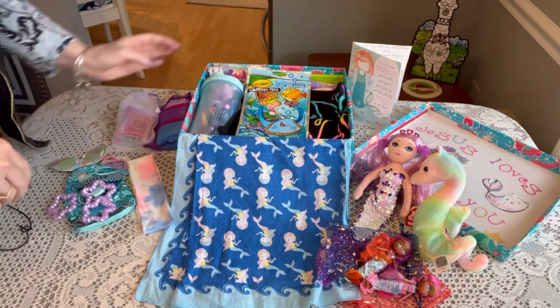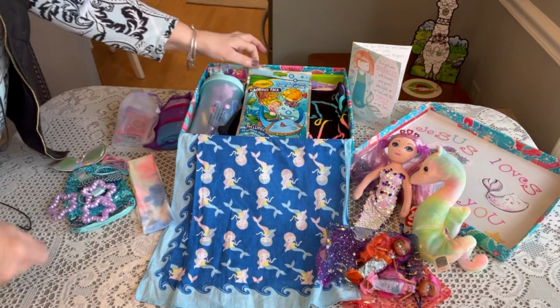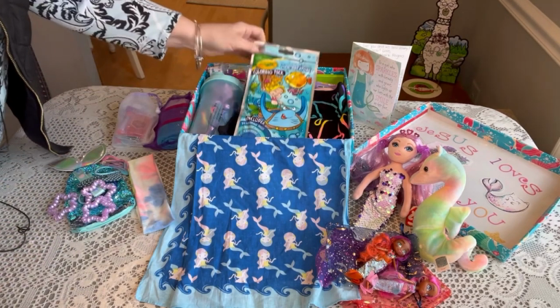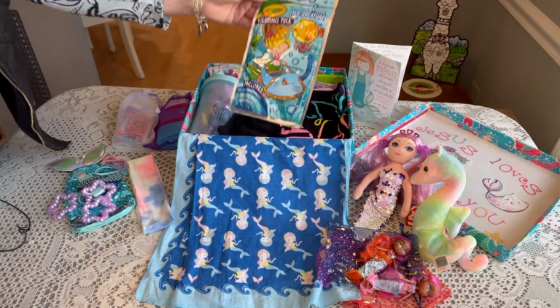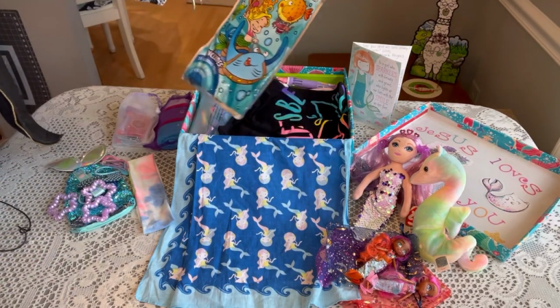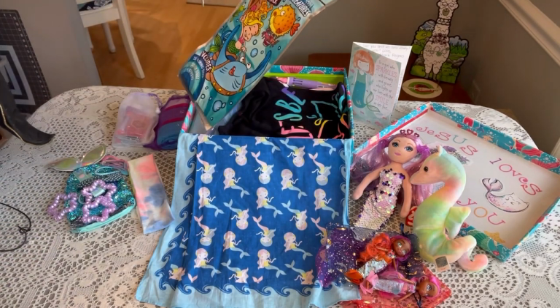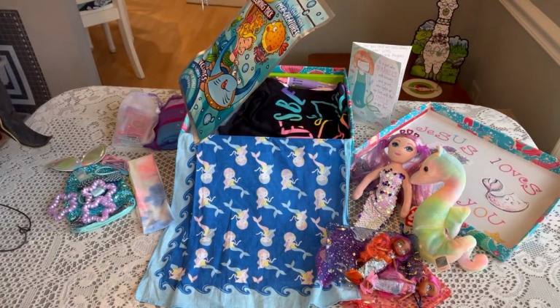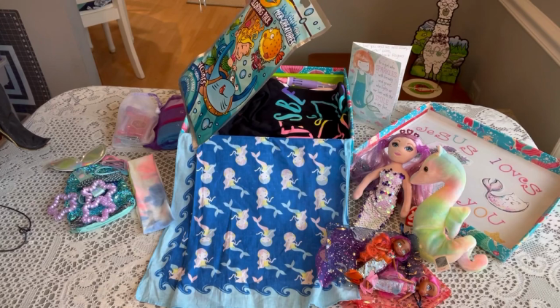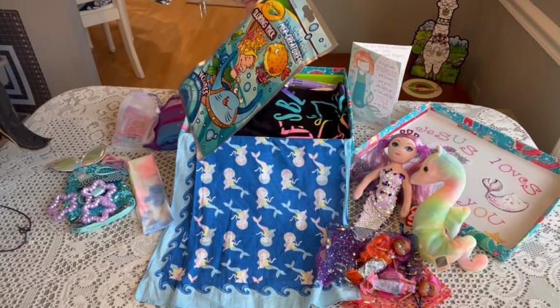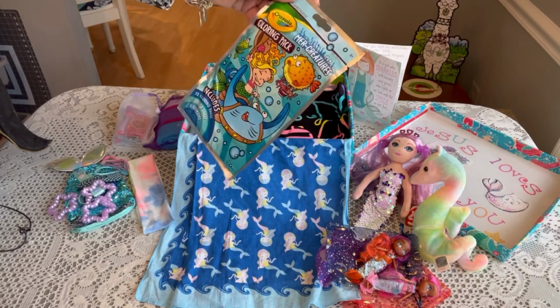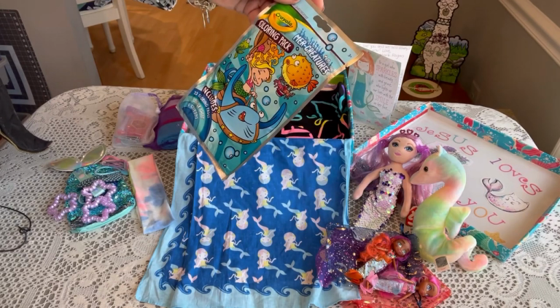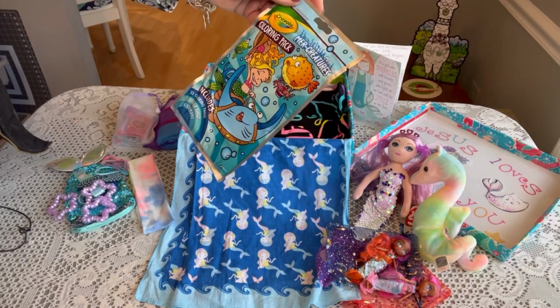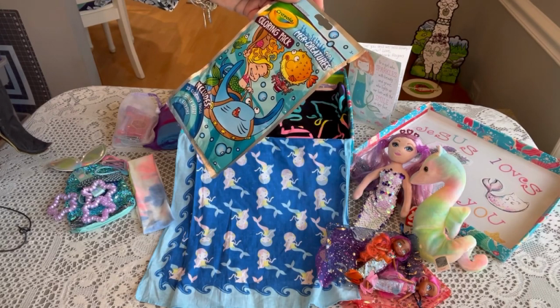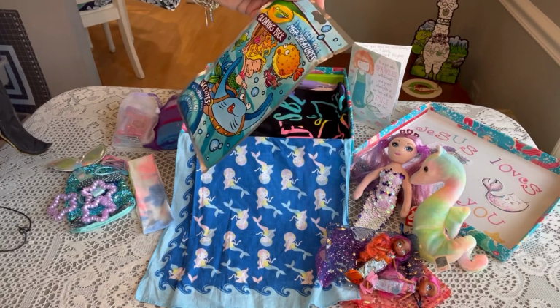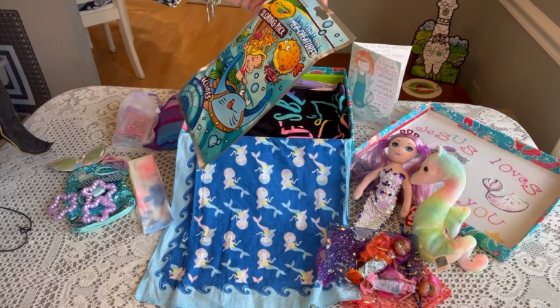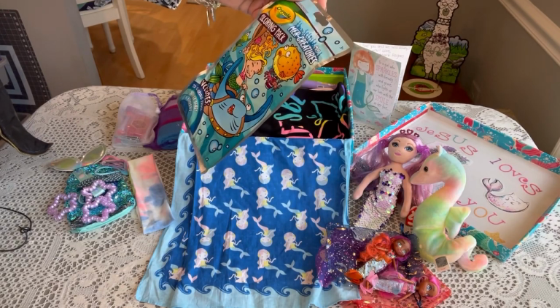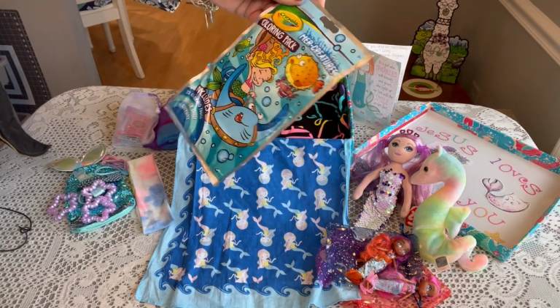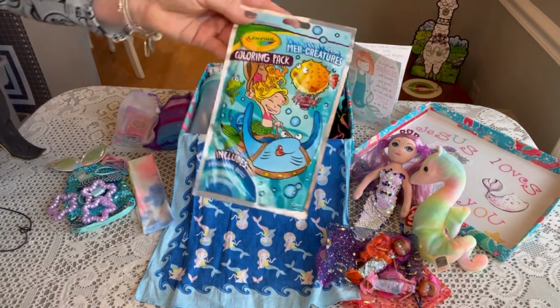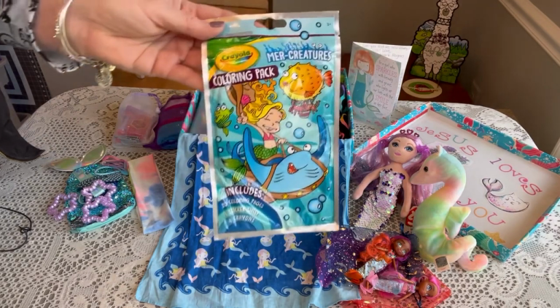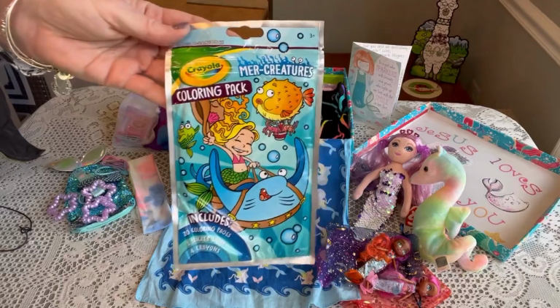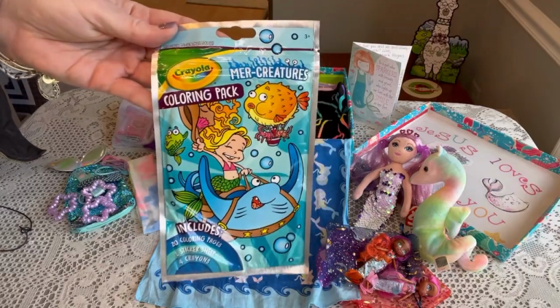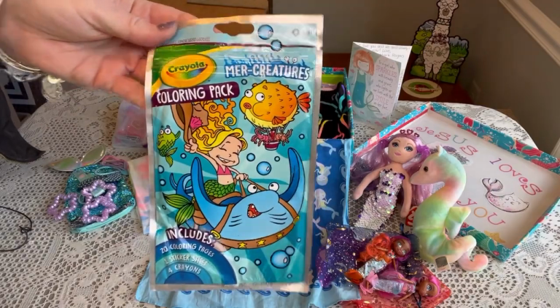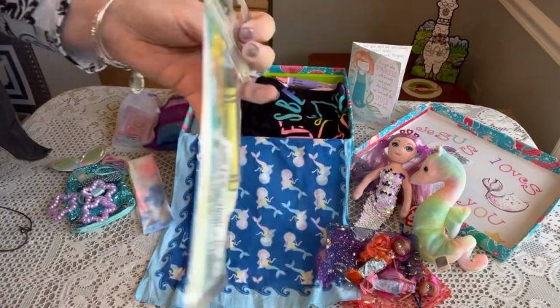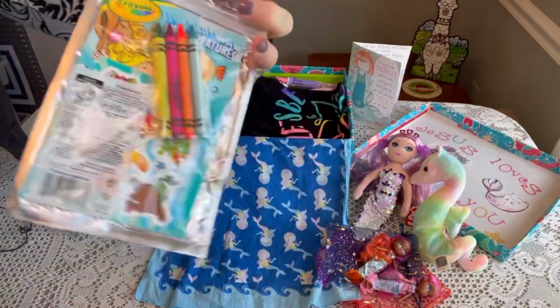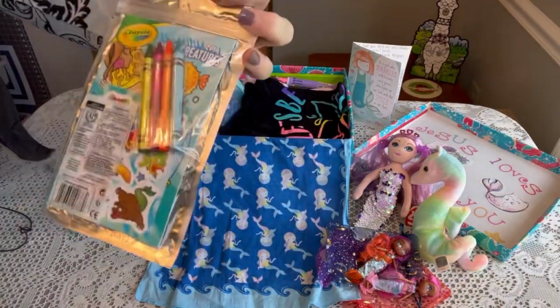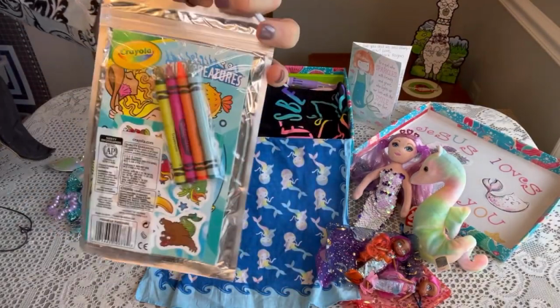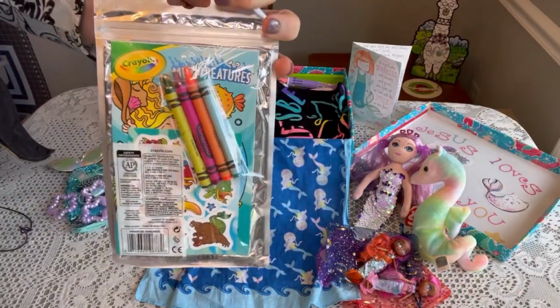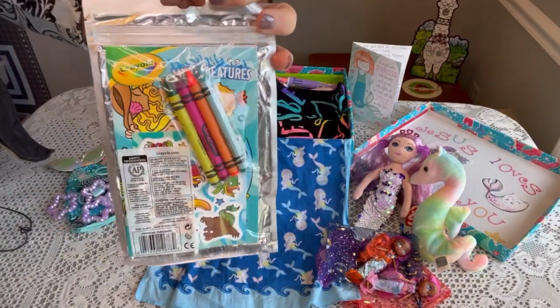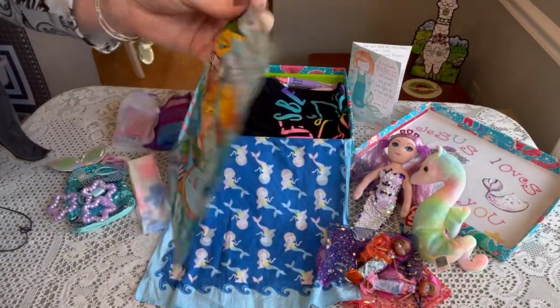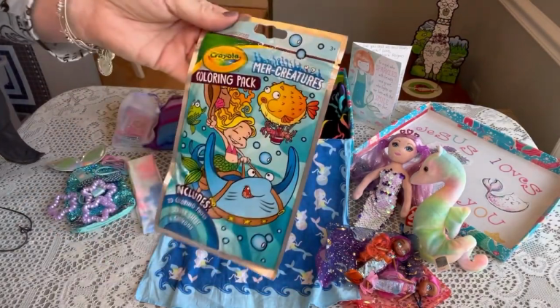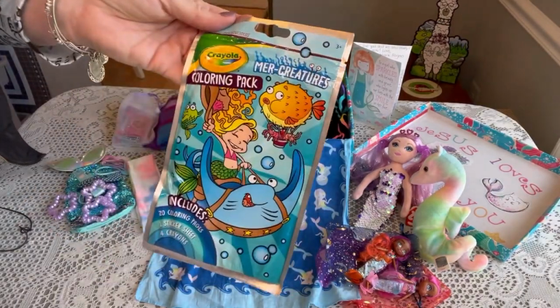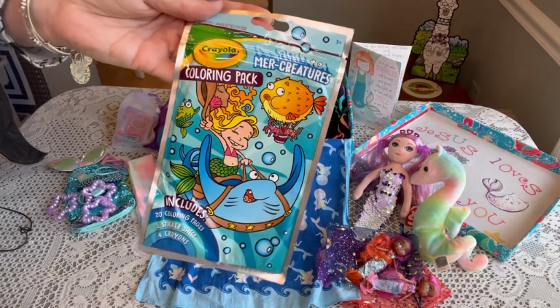She has a Crayola coloring pack with a mermaid on the front — it says 'Mer Creatures.' It has 20 coloring pages, a sticker sheet, and 4 crayons. I think I probably got it from Dollar Tree, but it's very cute.